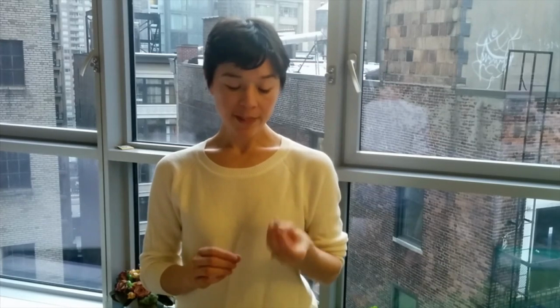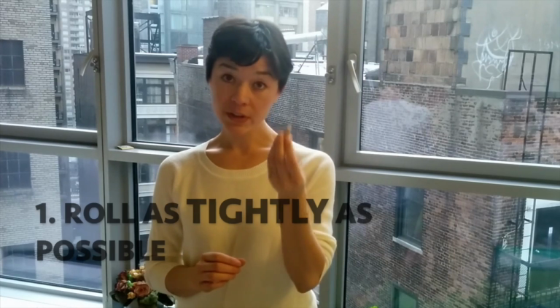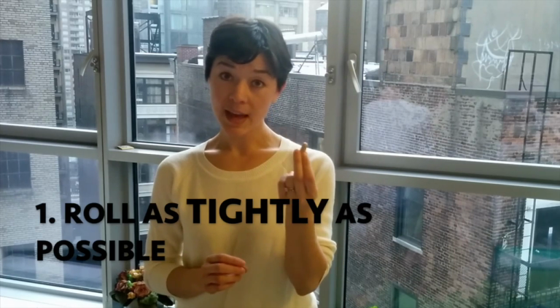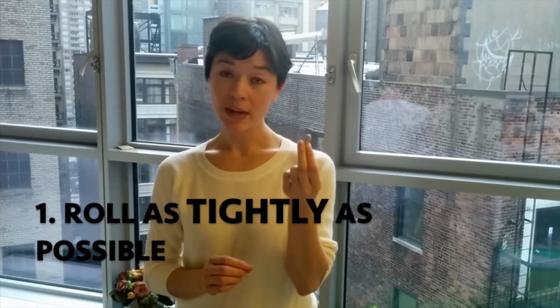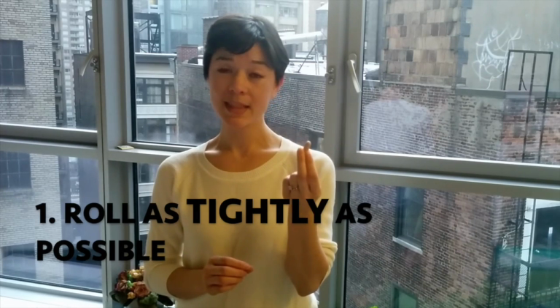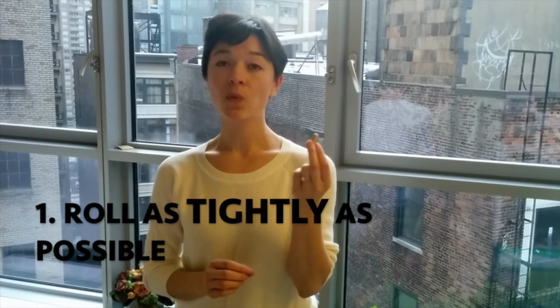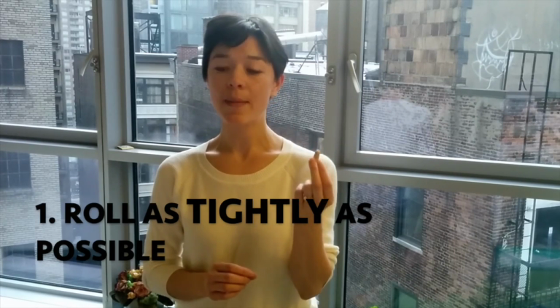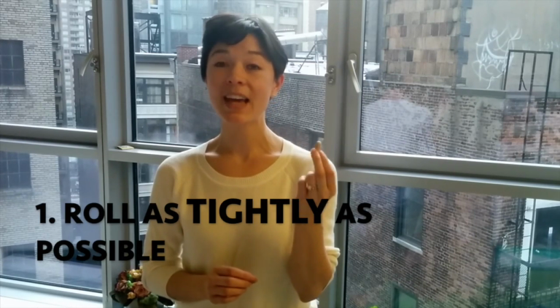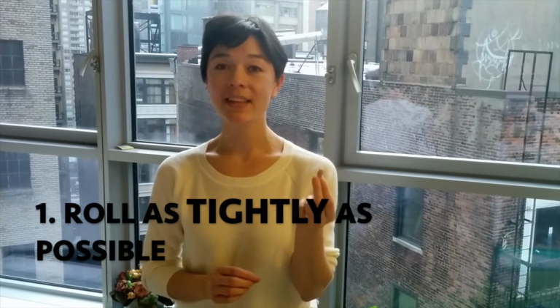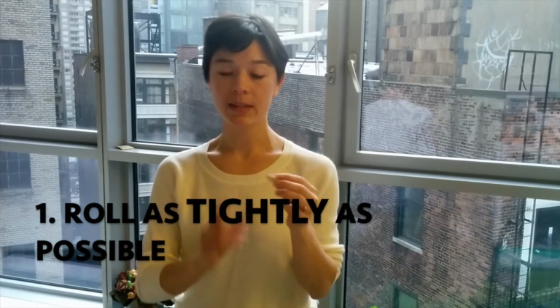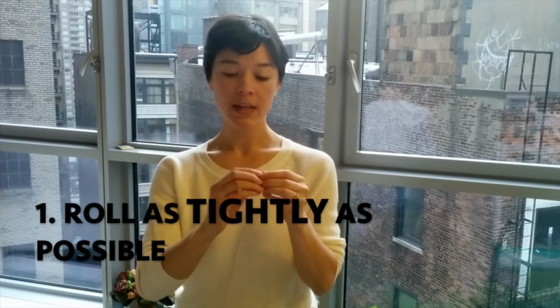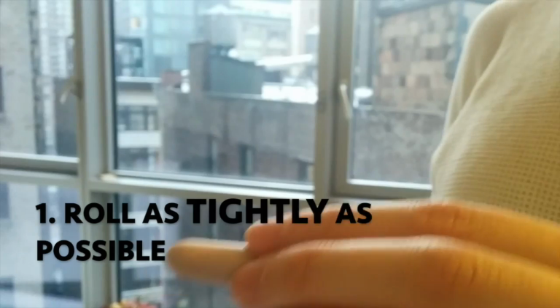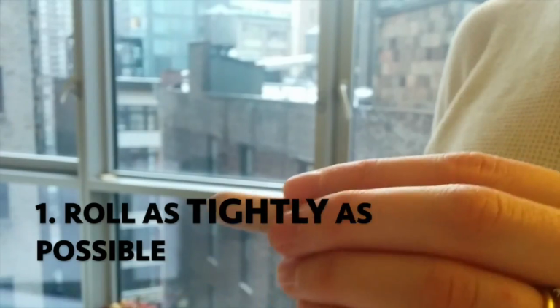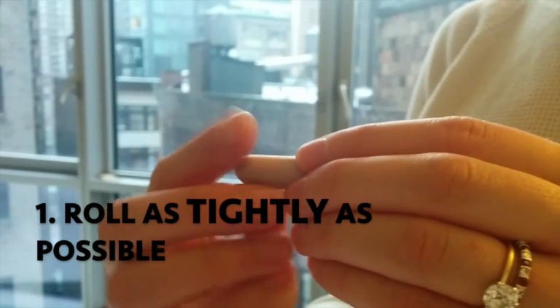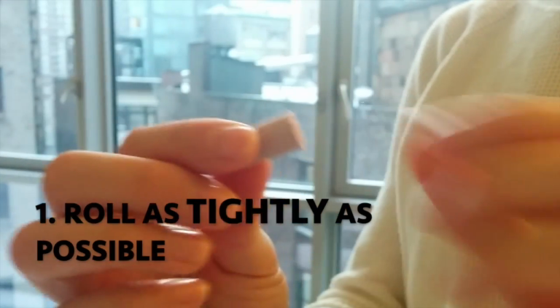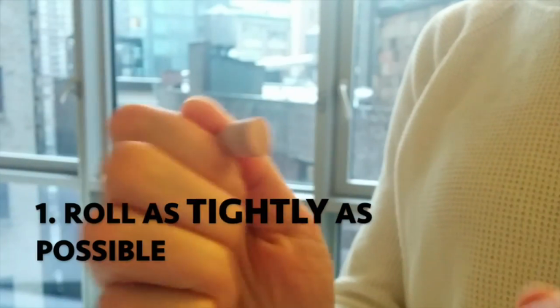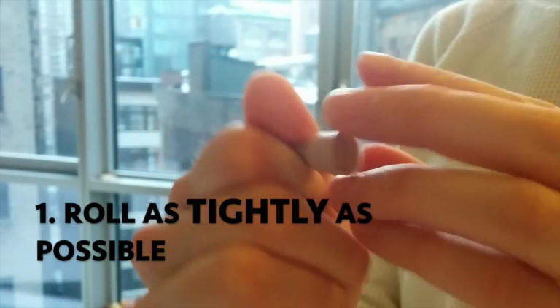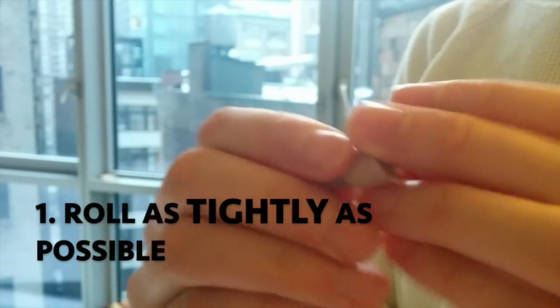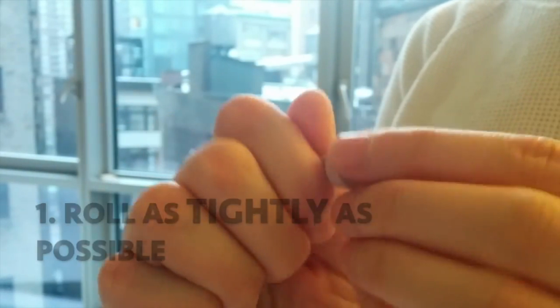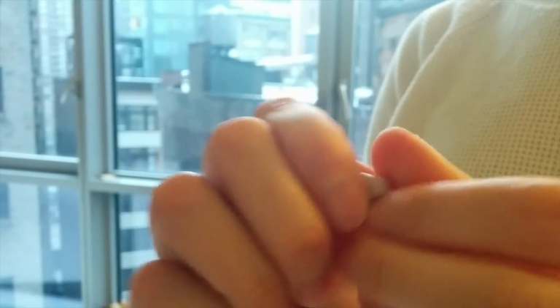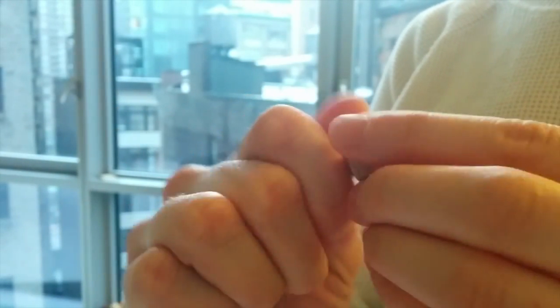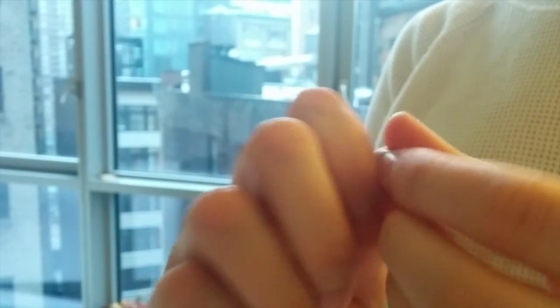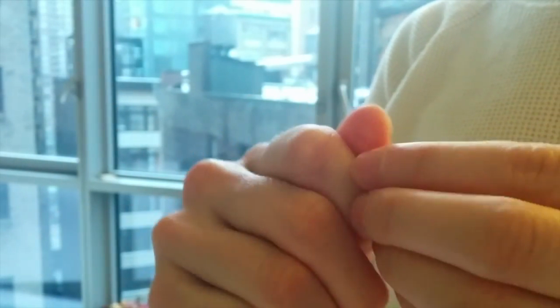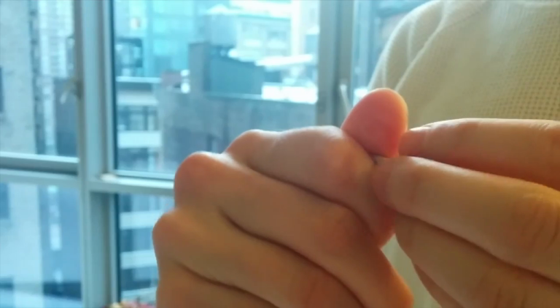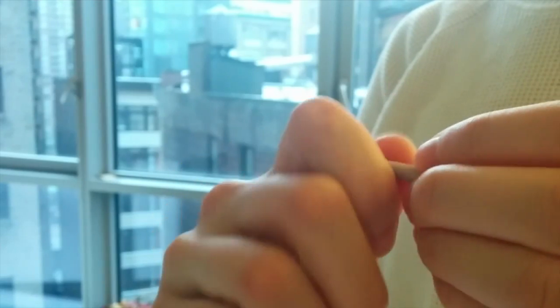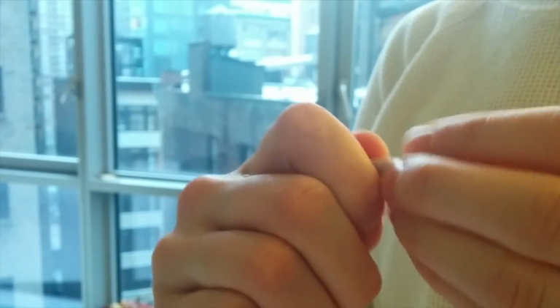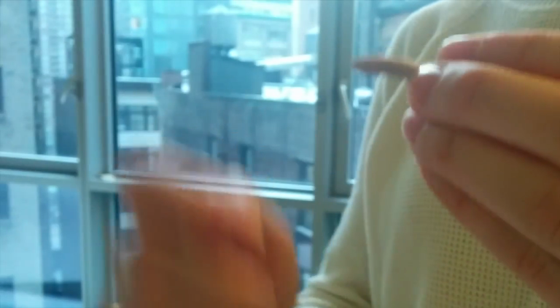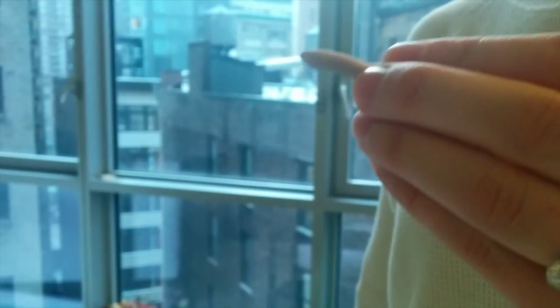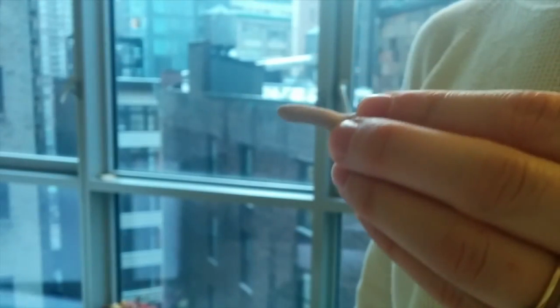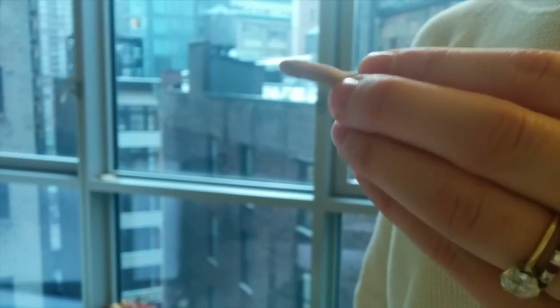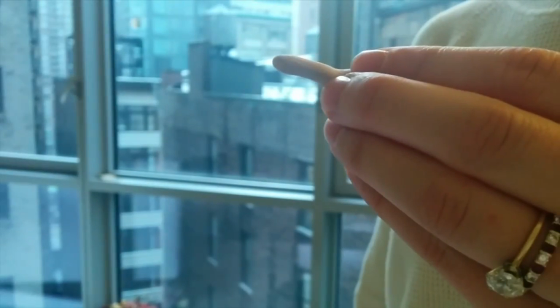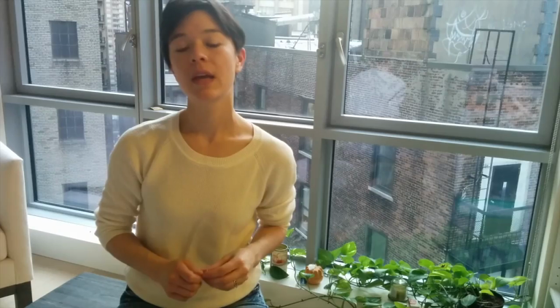The first is that you want to take them and roll them as tightly as possible. I like to use my thumb and index finger, squeeze it and roll it around. If they're not squeezed, they're not going to go into your ear as well and they're not going to block out any sound.